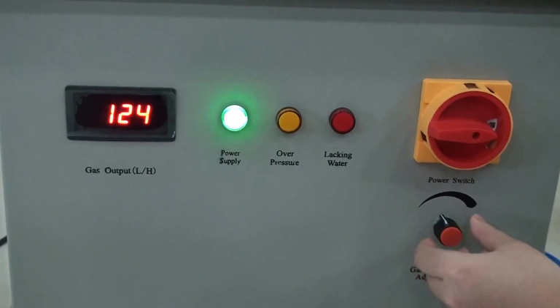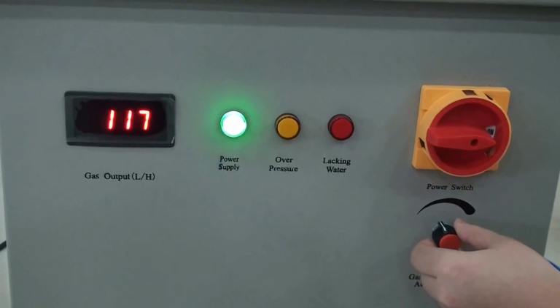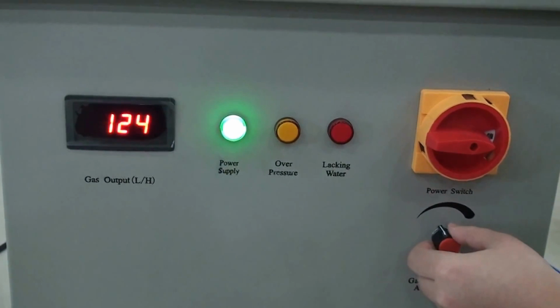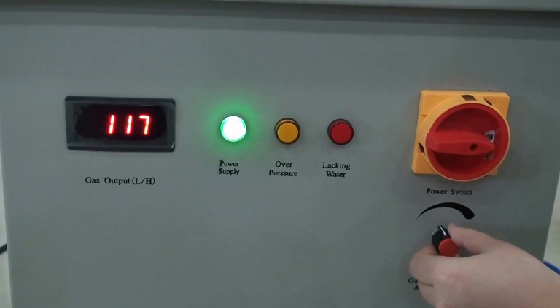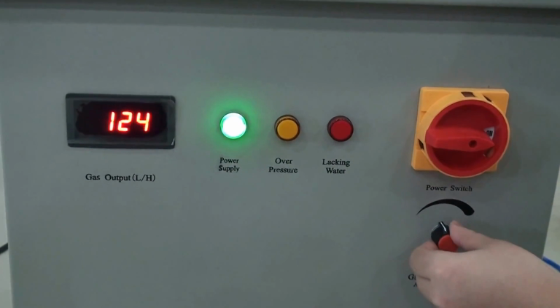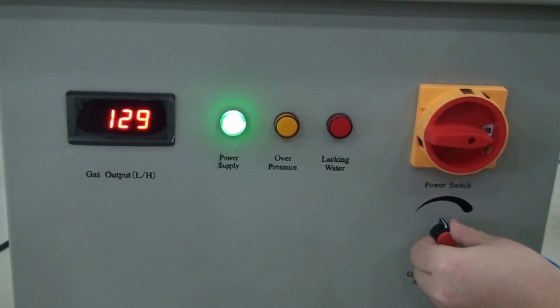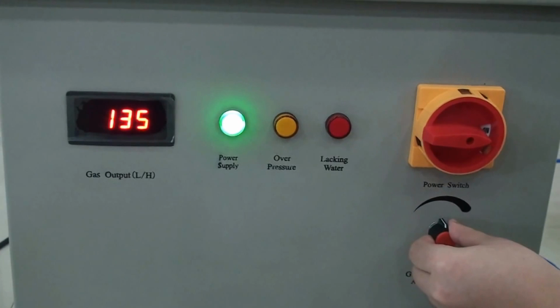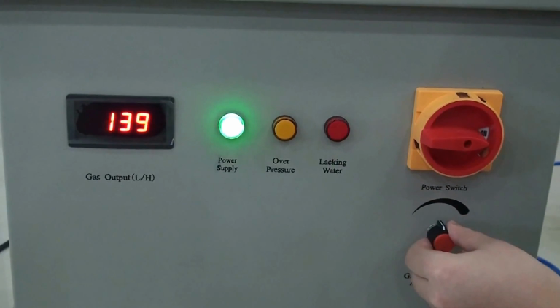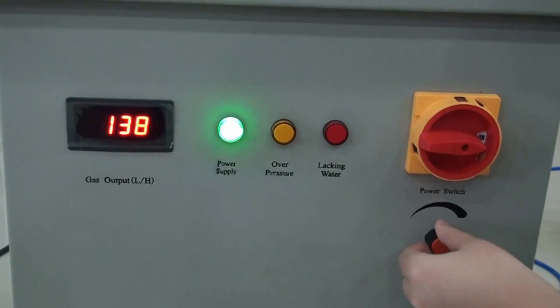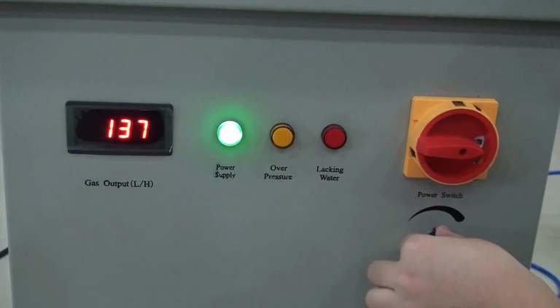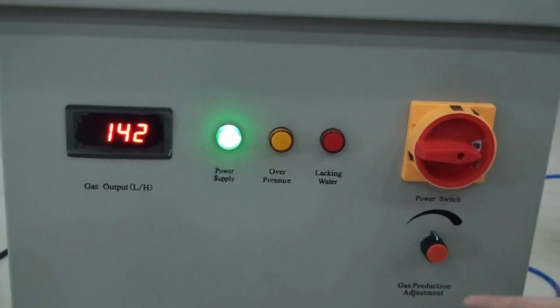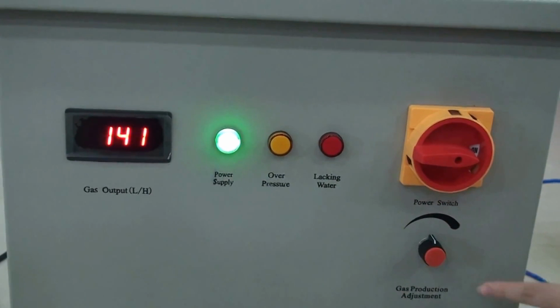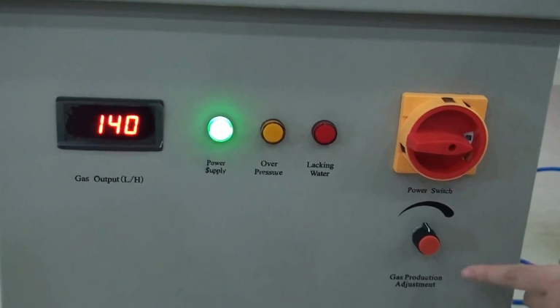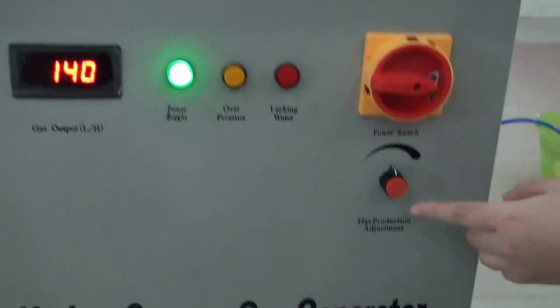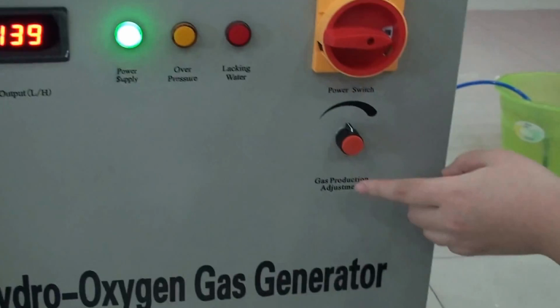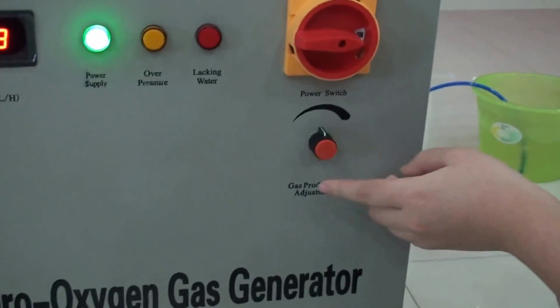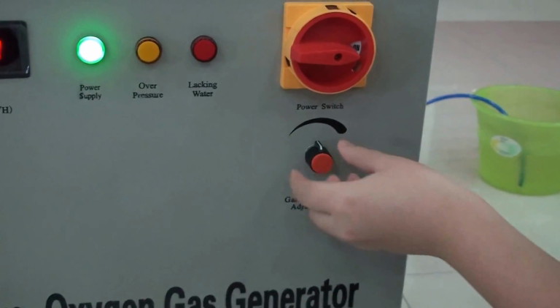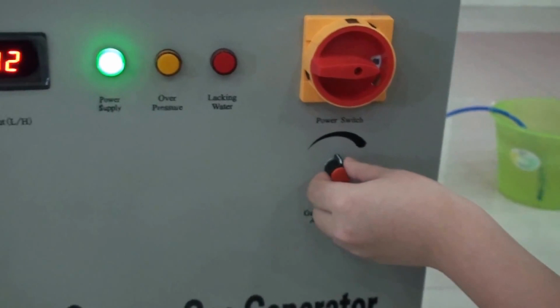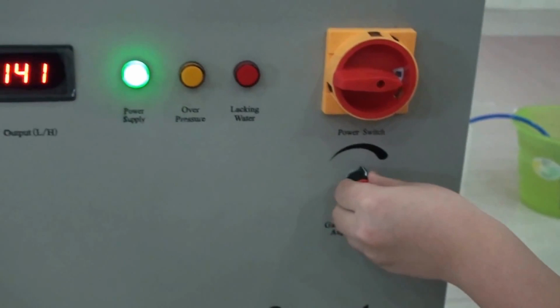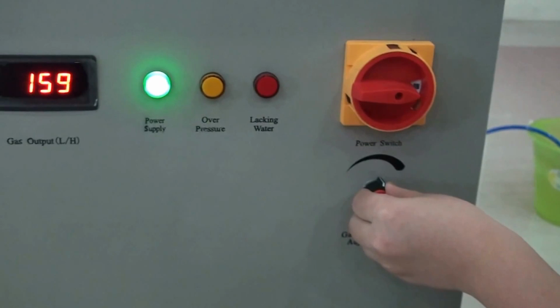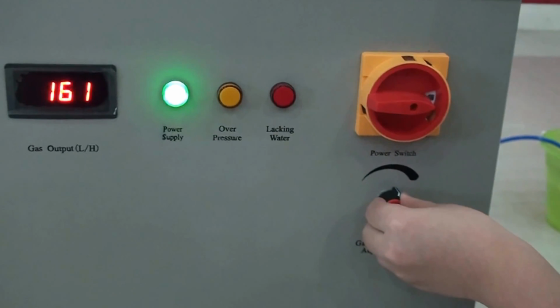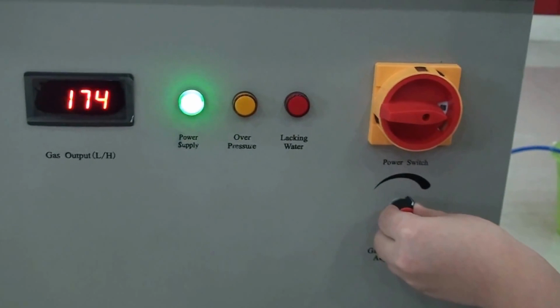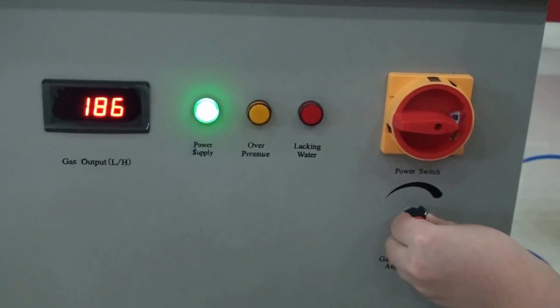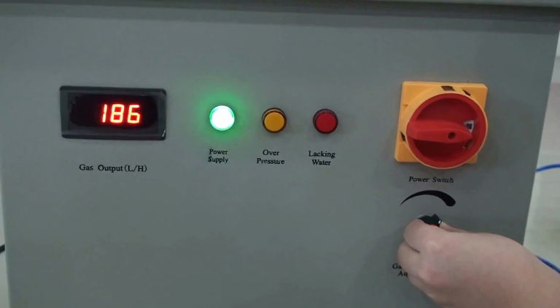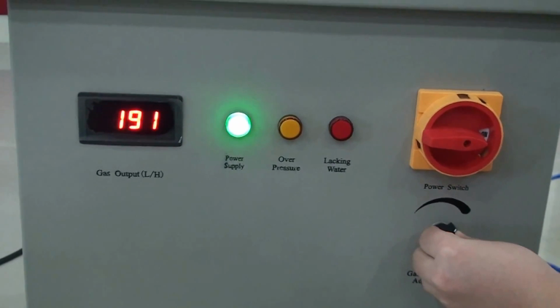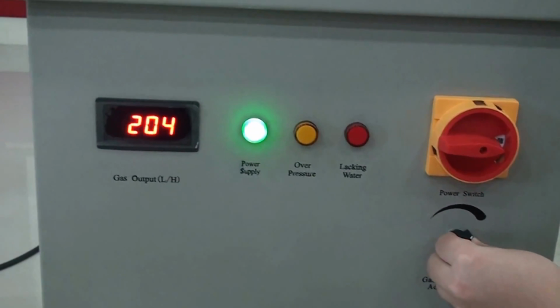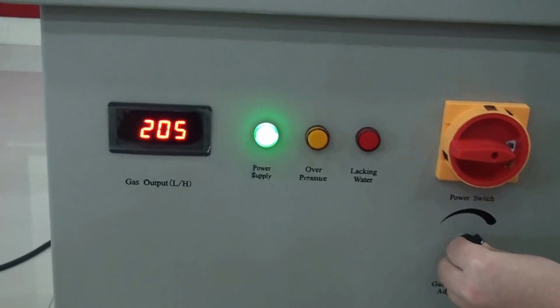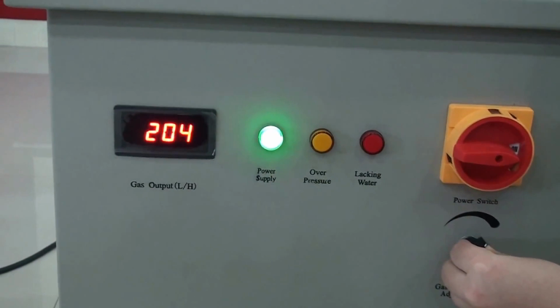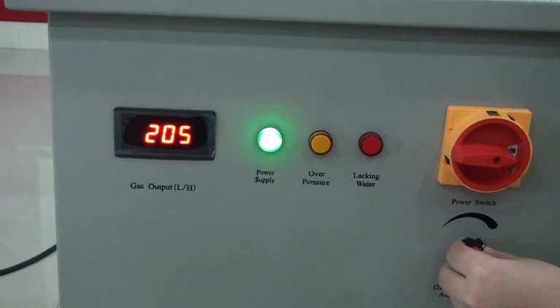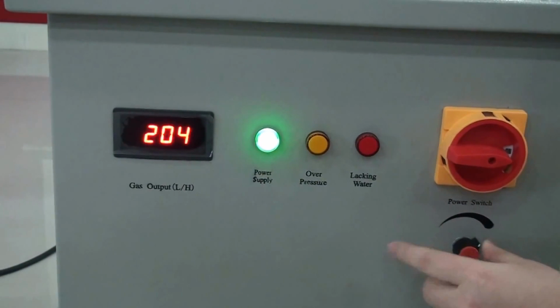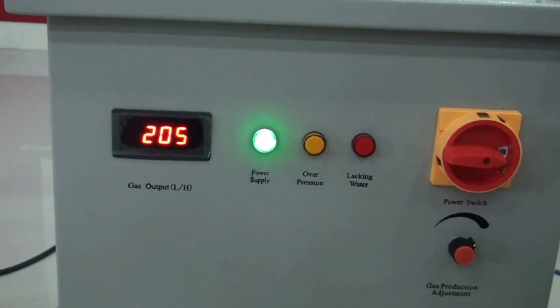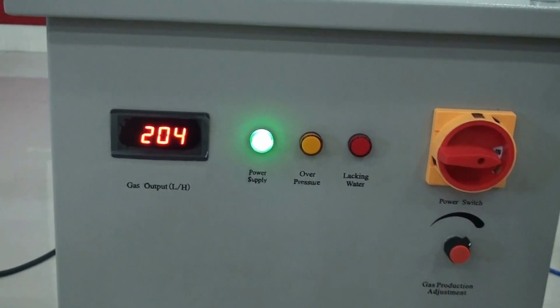Because the gas production is 200 liters per hour, we can use this gas production adjustment to adjust the gas production. Now you can see the number is around 200.